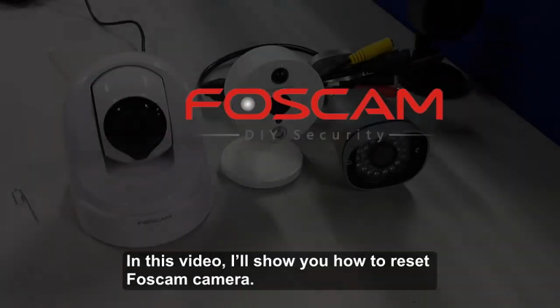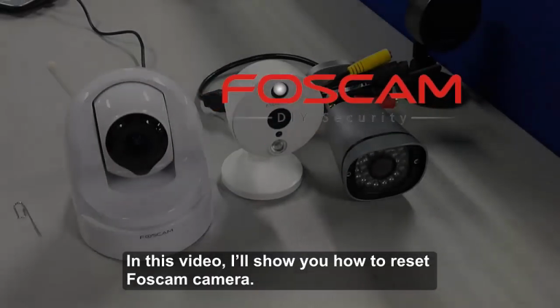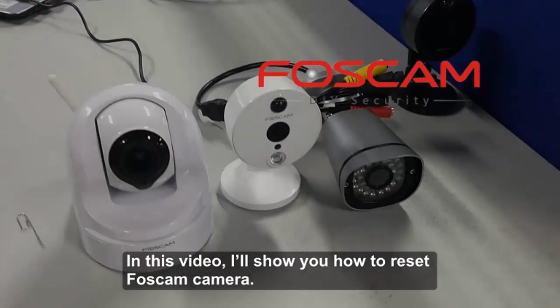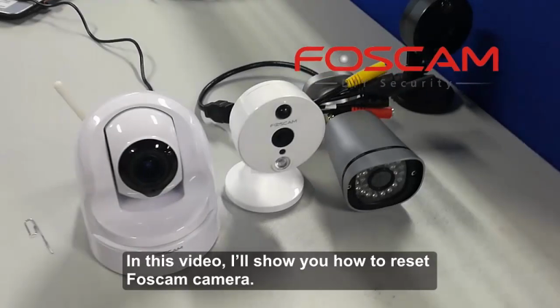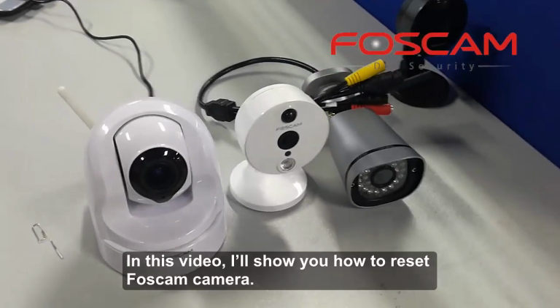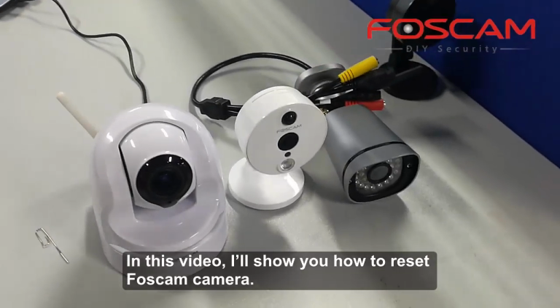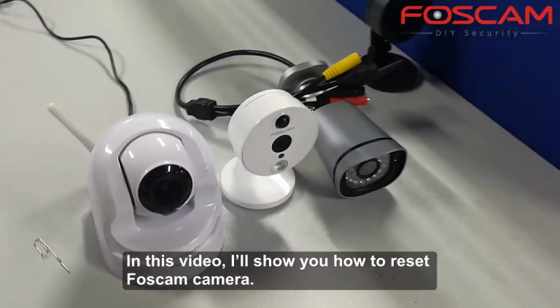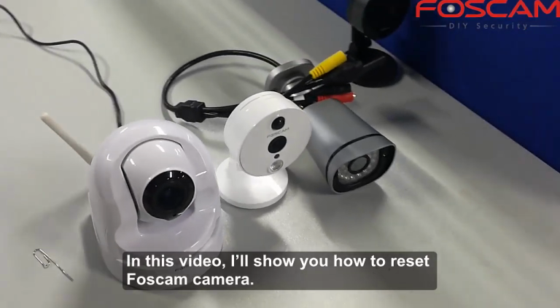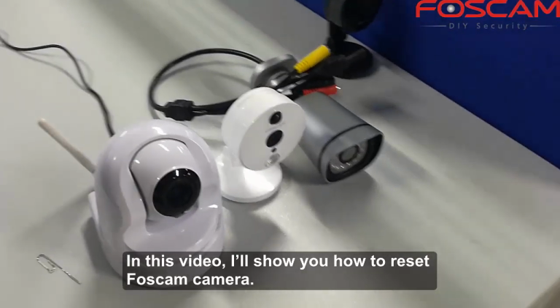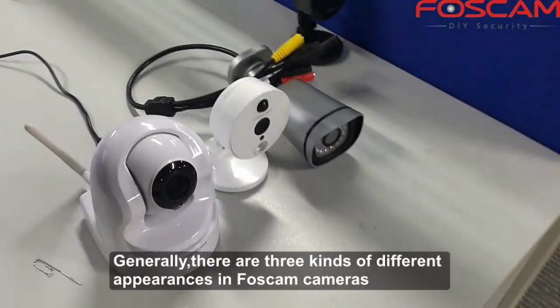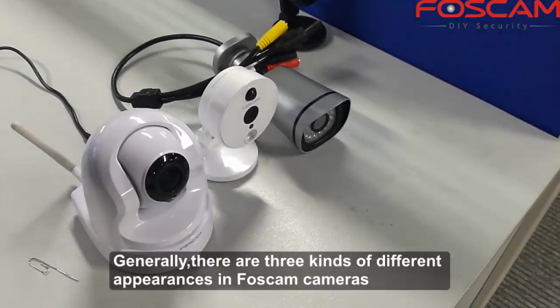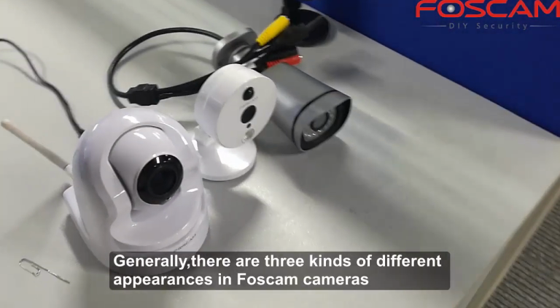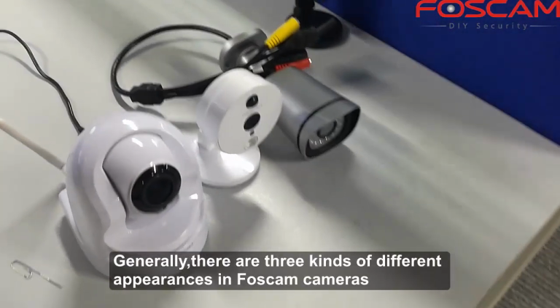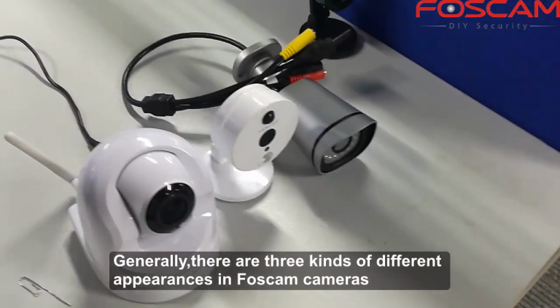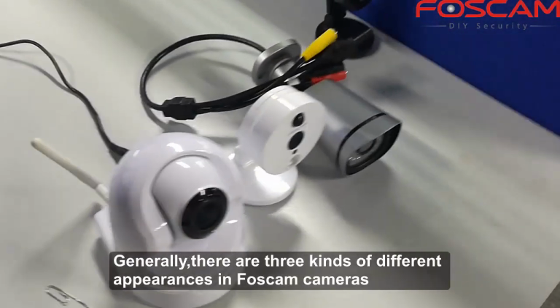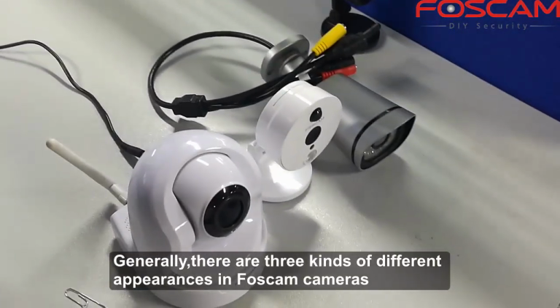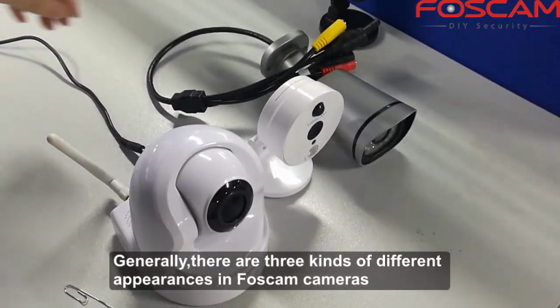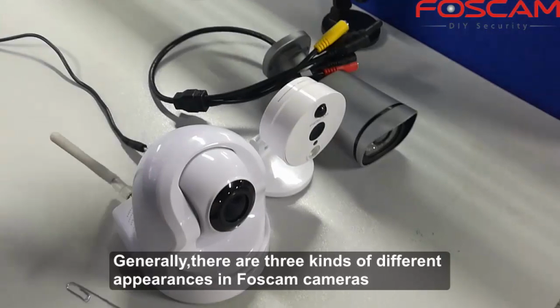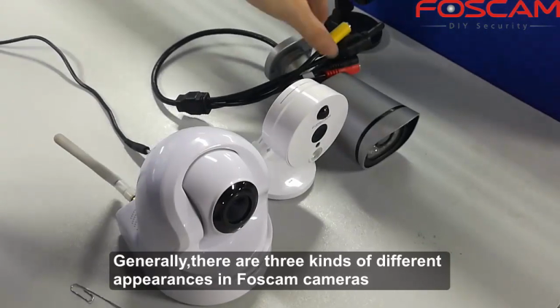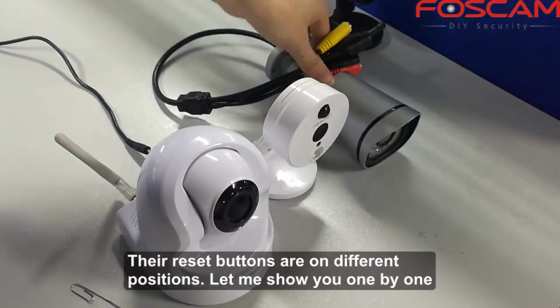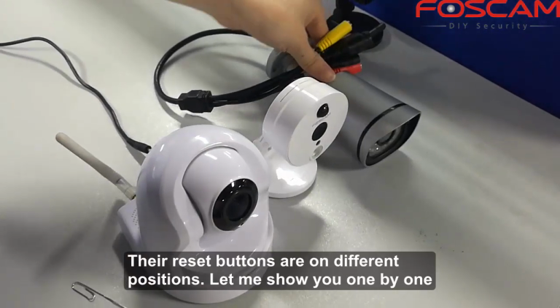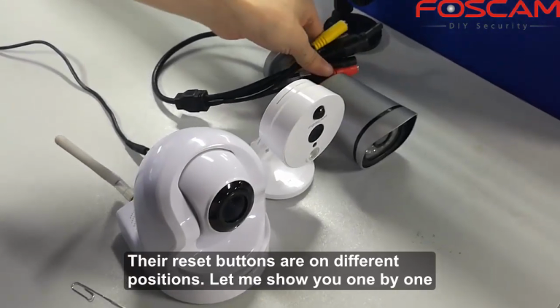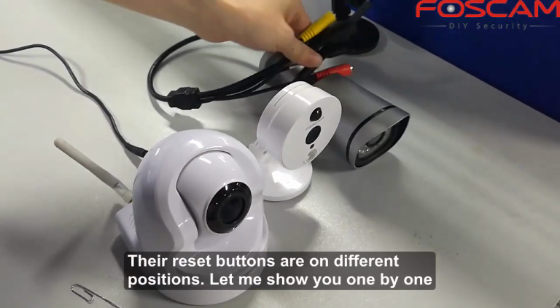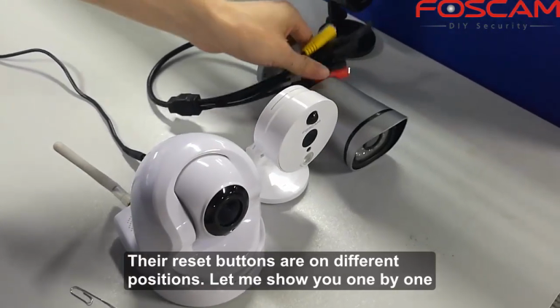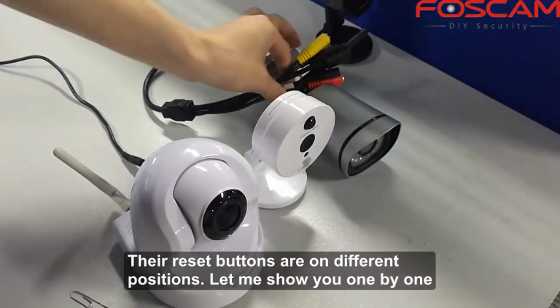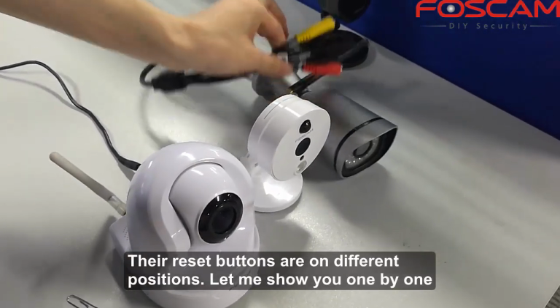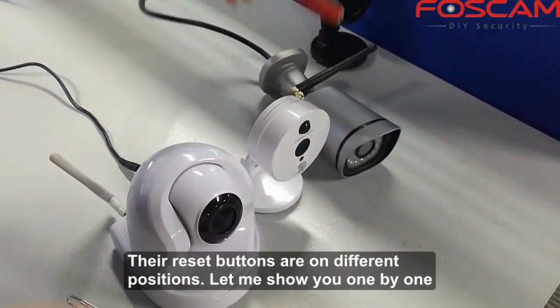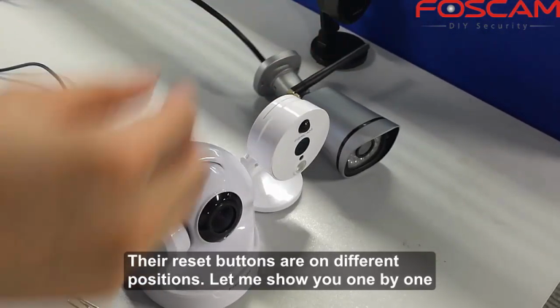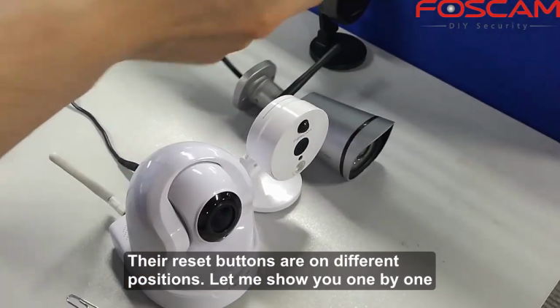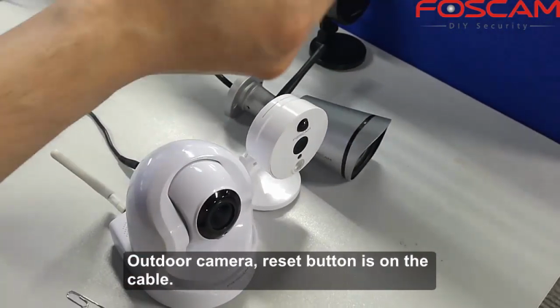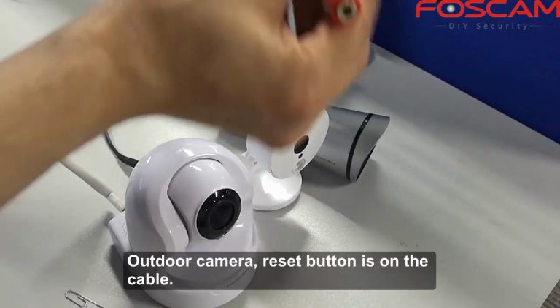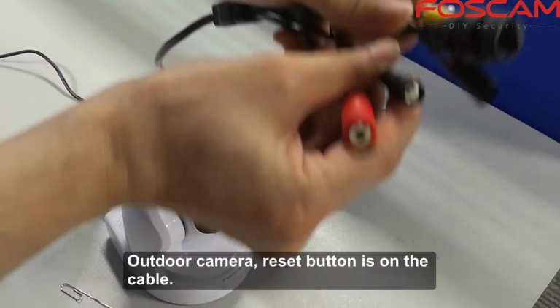In this video, I will show you how to reset a Foscam camera. Generally, there are three kinds of different appearances in Foscam cameras, and the reset buttons are in different positions. Let me show you one by one.